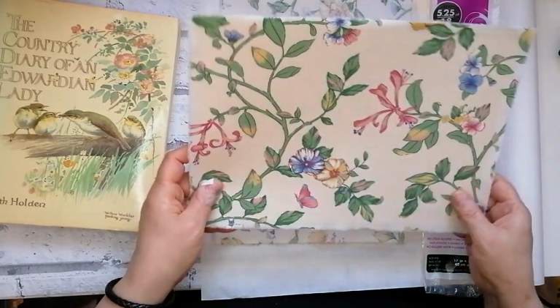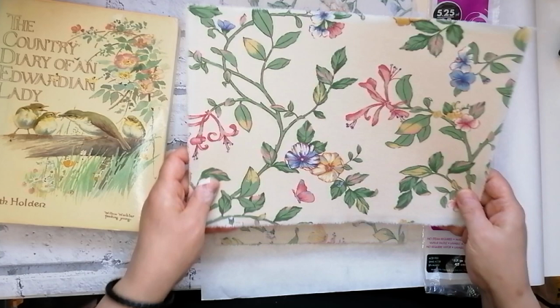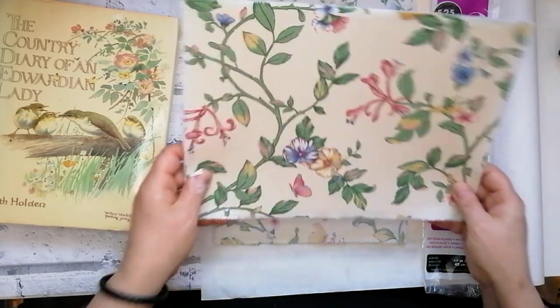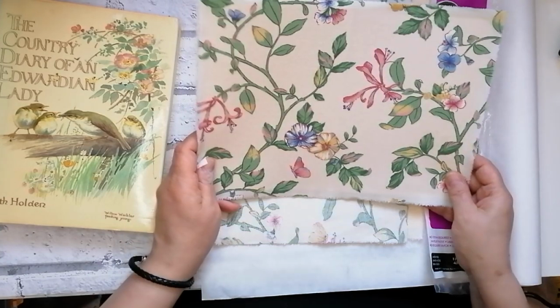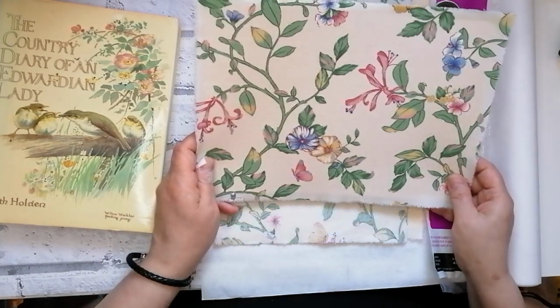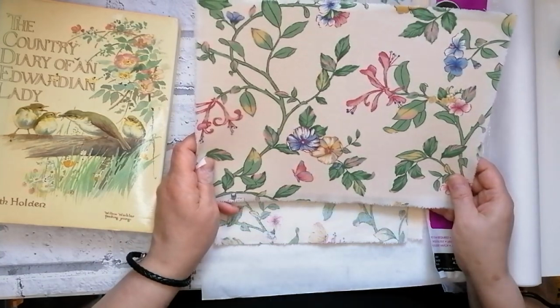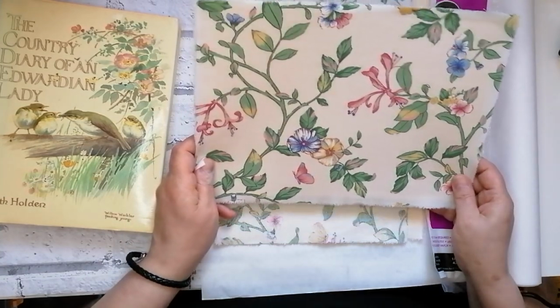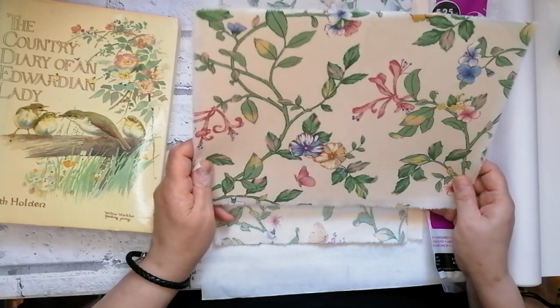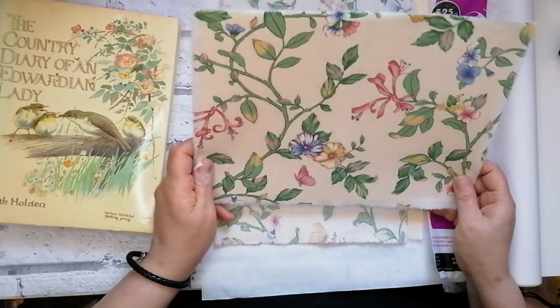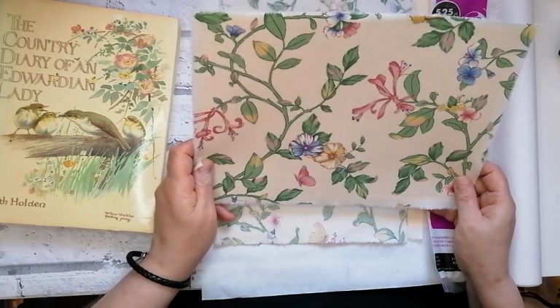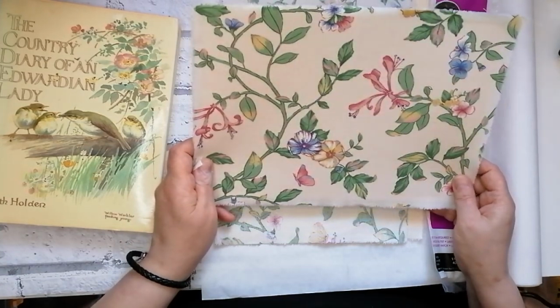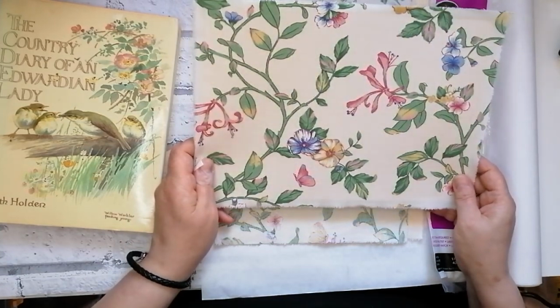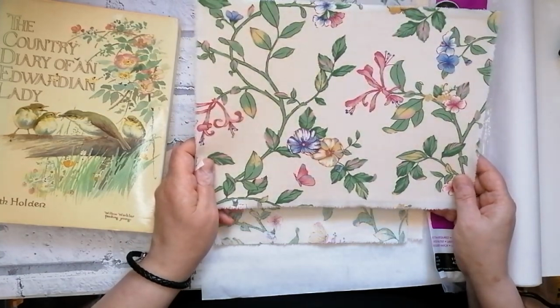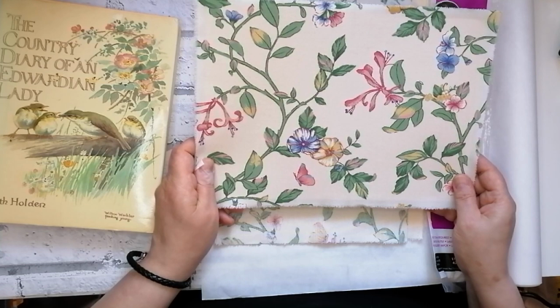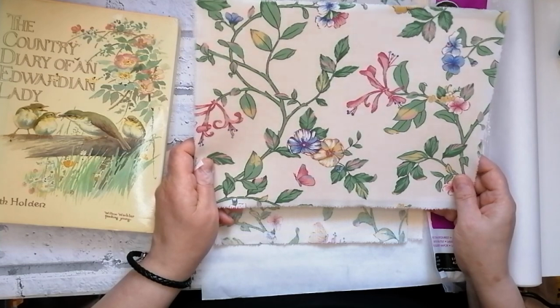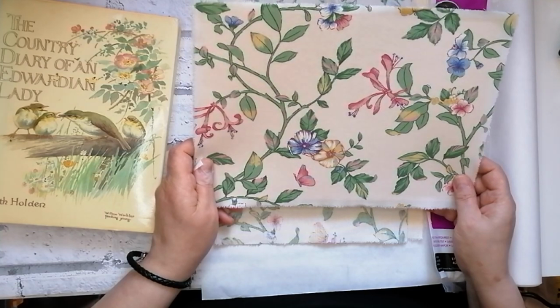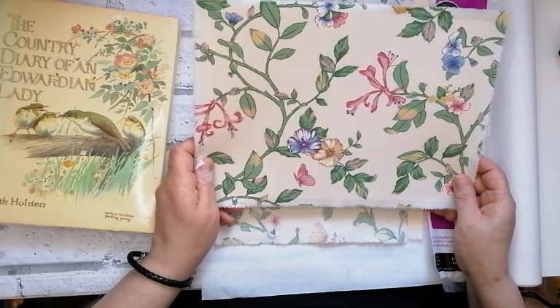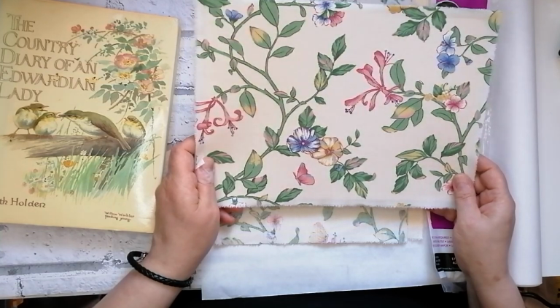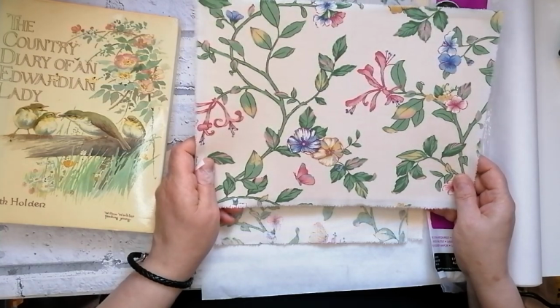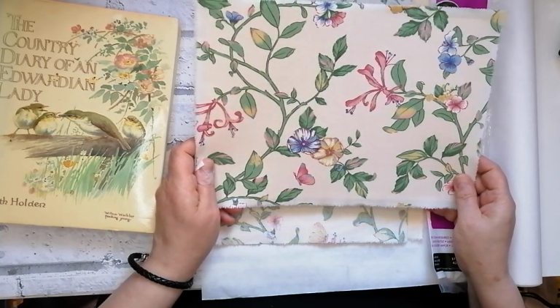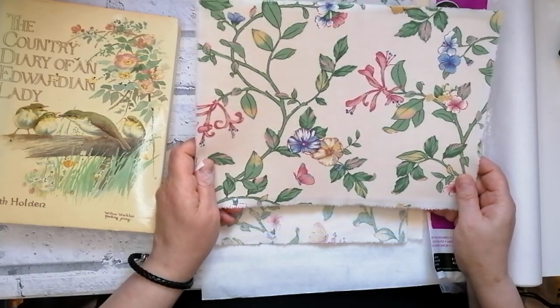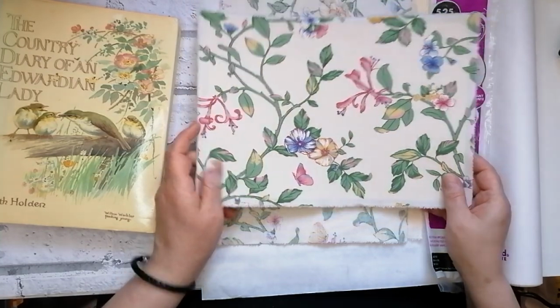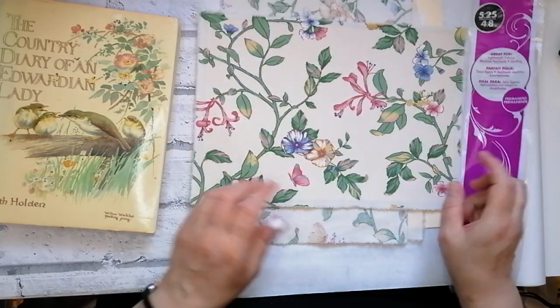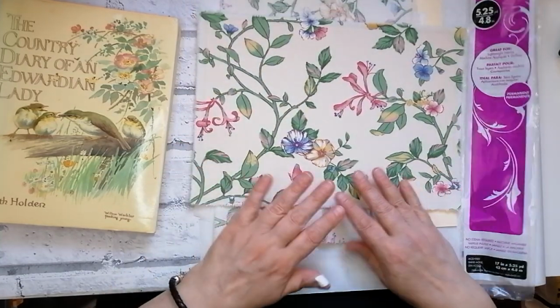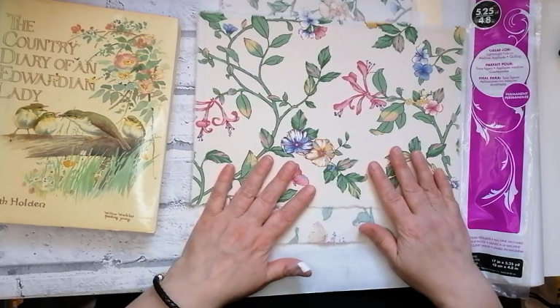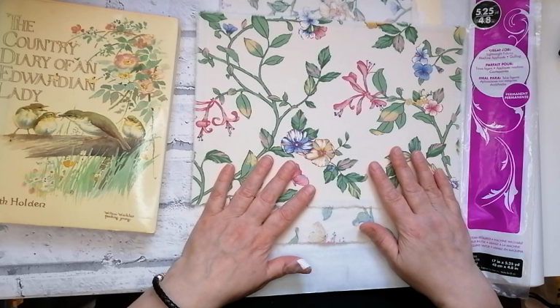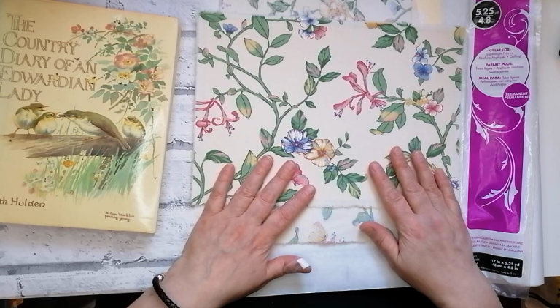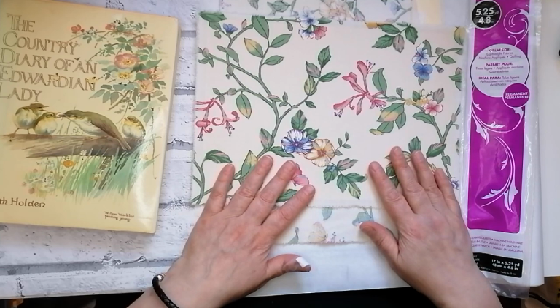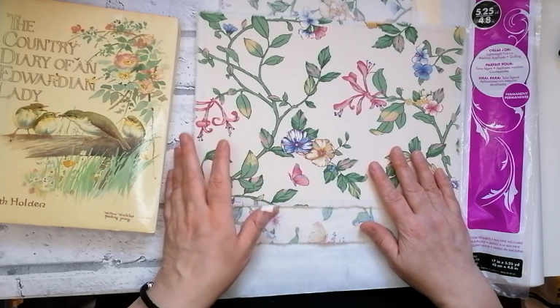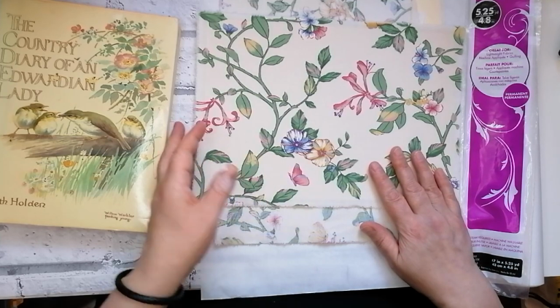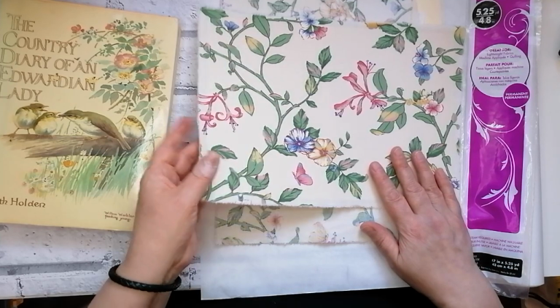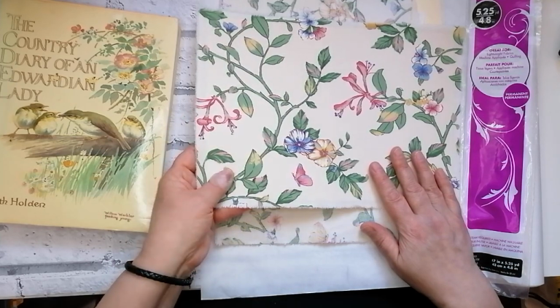Right, on to what we're going to be doing today. I've decided with my YouTube channel going forward I'm going to make a junk journal from start to finish. I'm going to make my favourite type of journal which is a soft cover one.